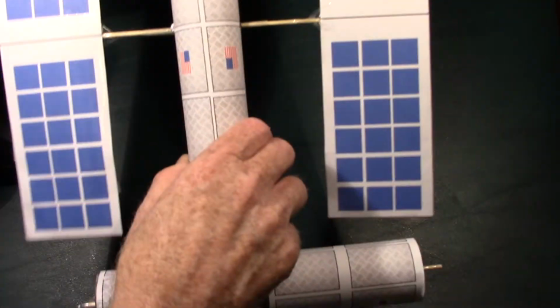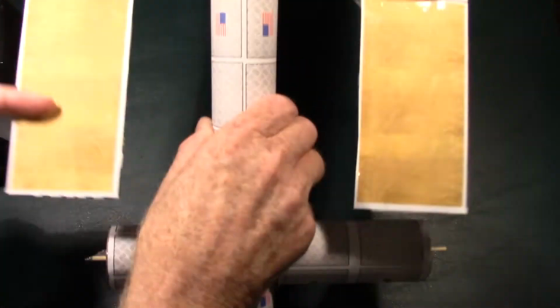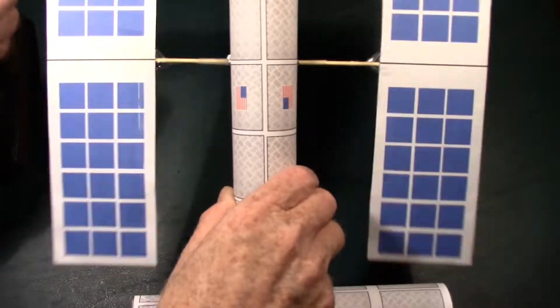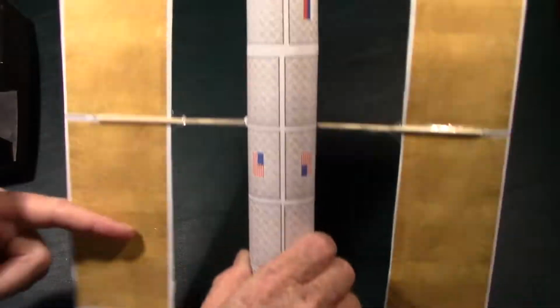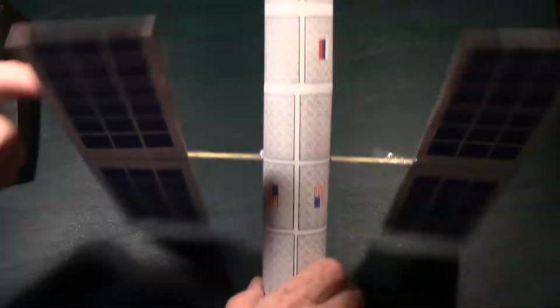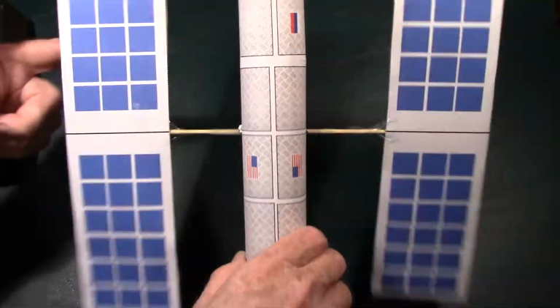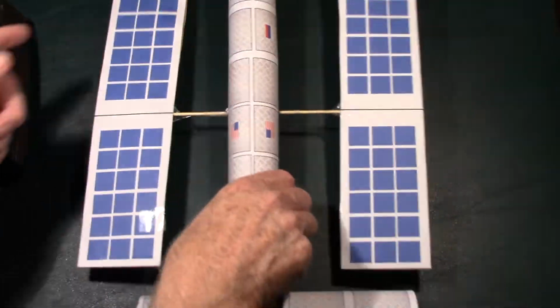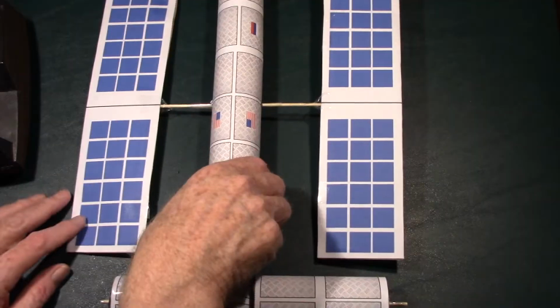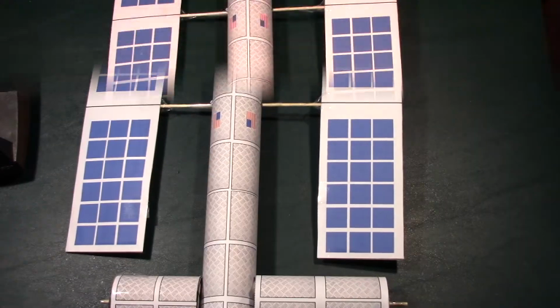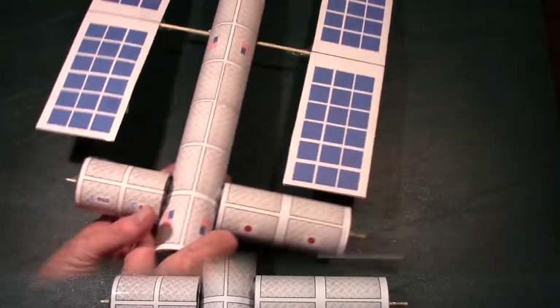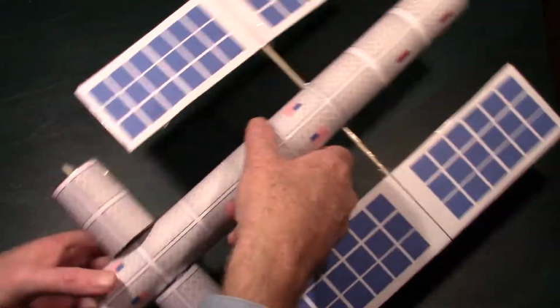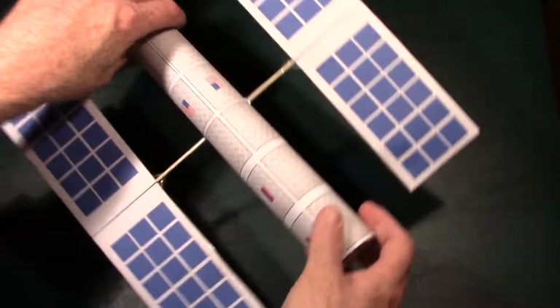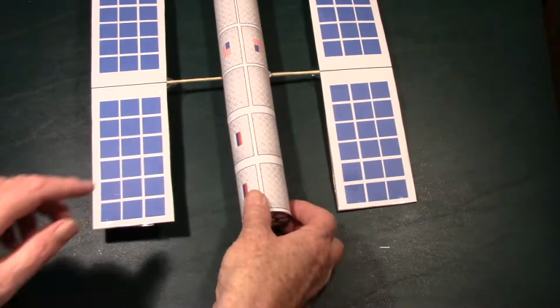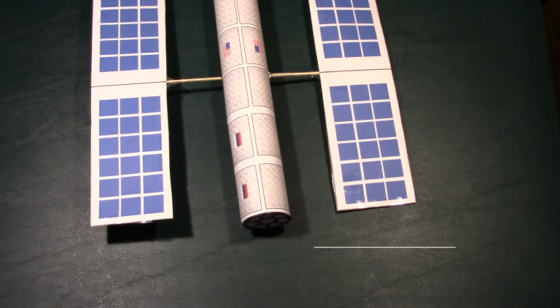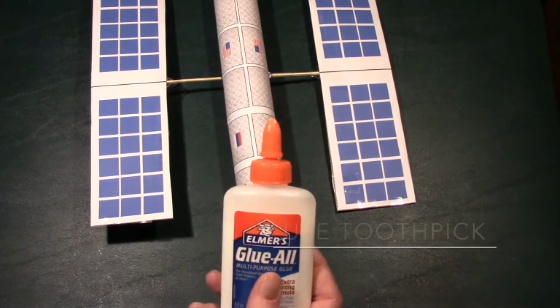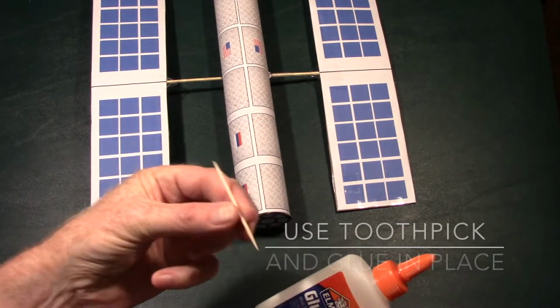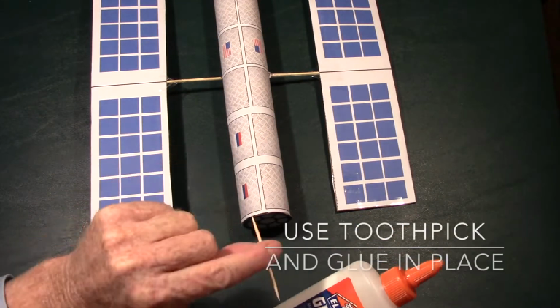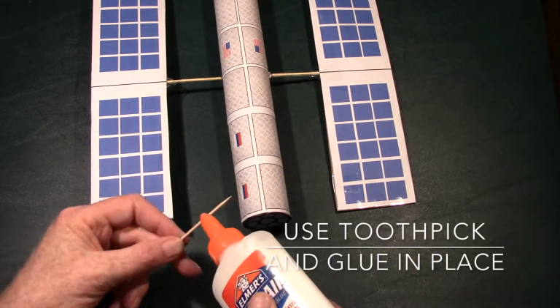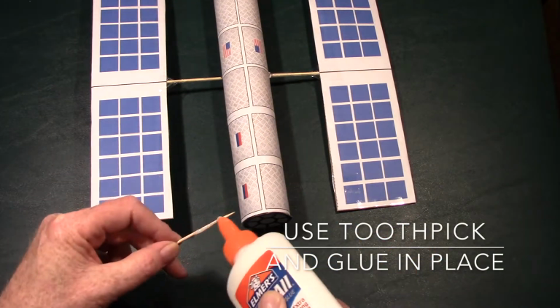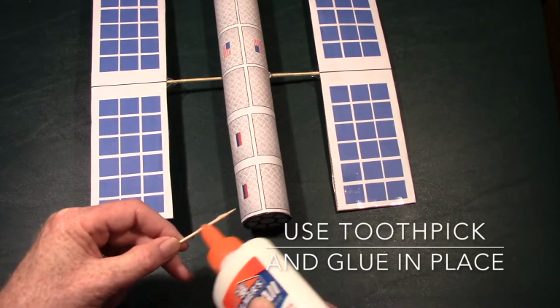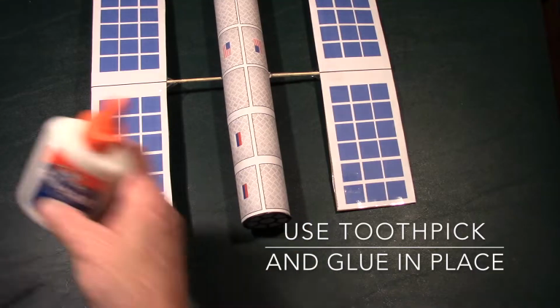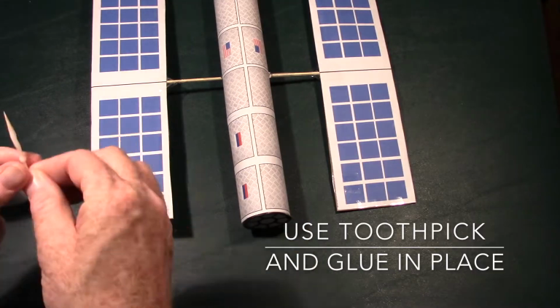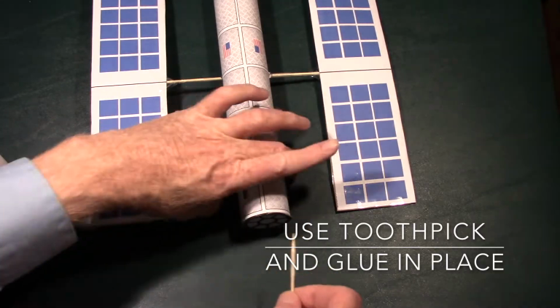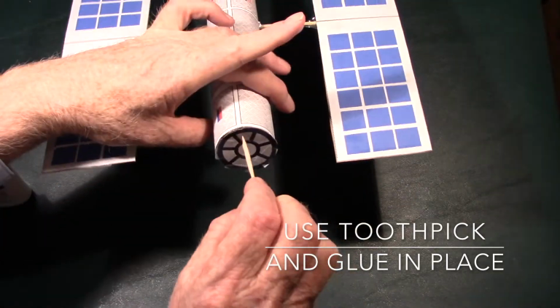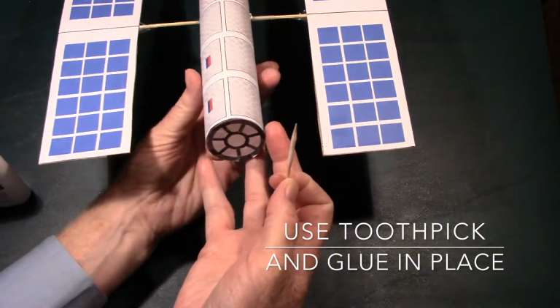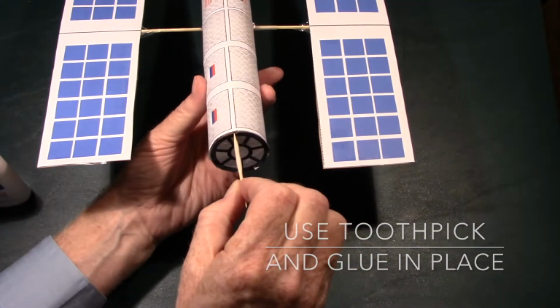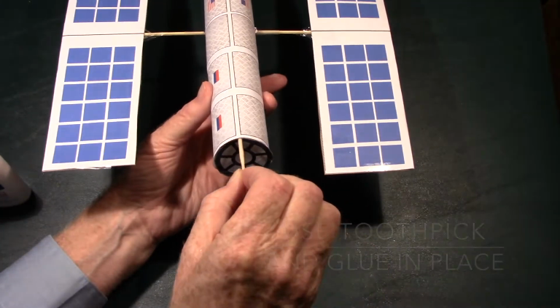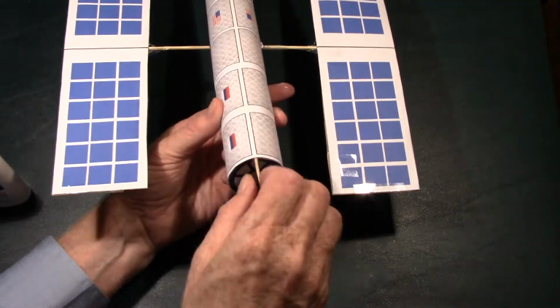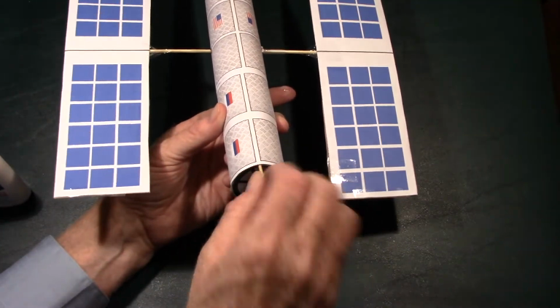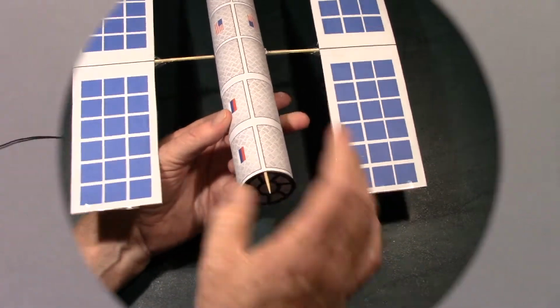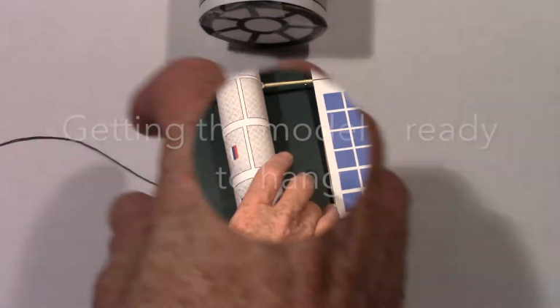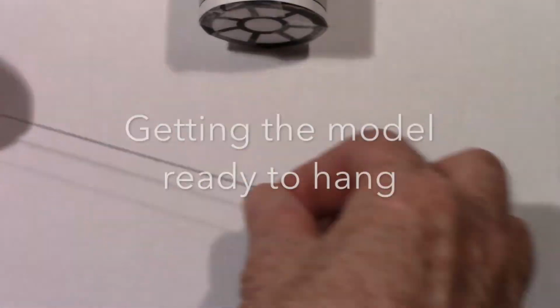Here's something a little different. Turn the space station around, get a toothpick, and put a little Elmer's glue on one end. Slide it between the hatch and the upper part of the space station, leaving a little bit sticking out.